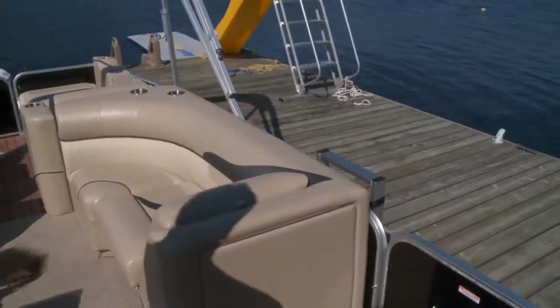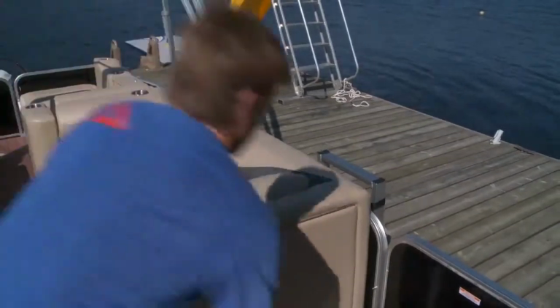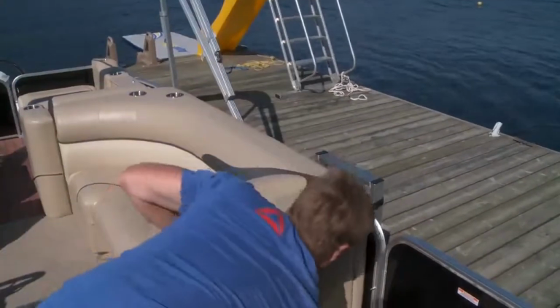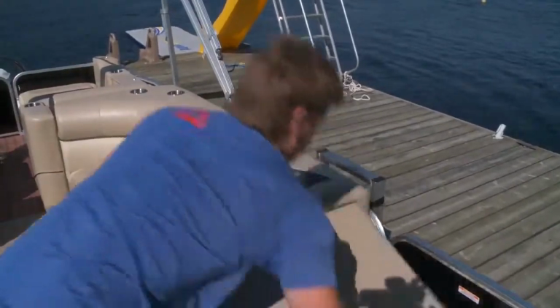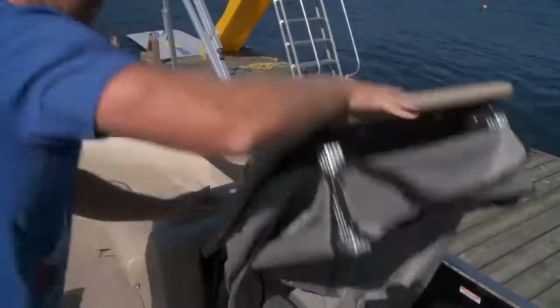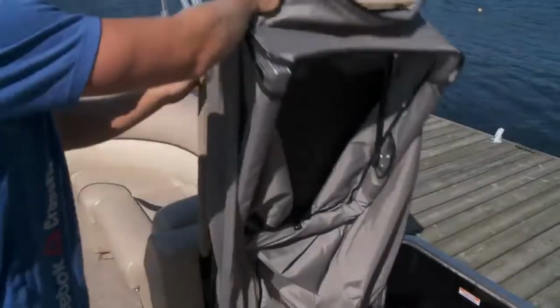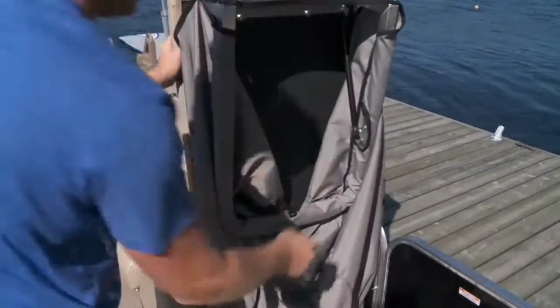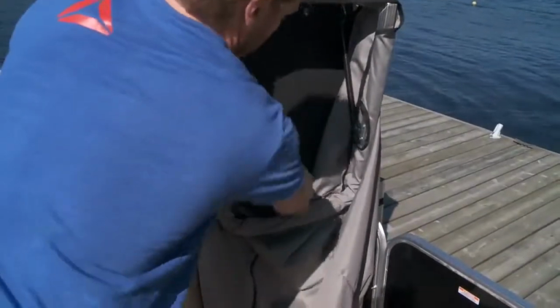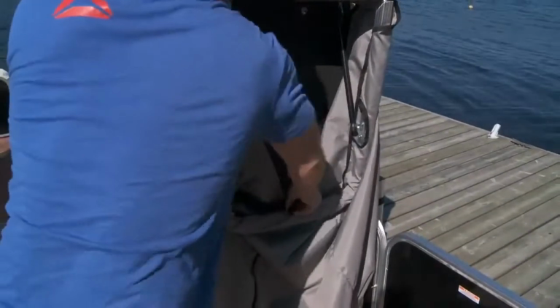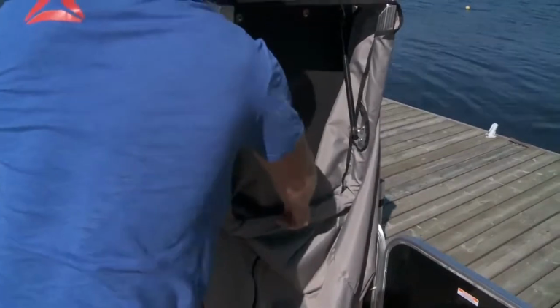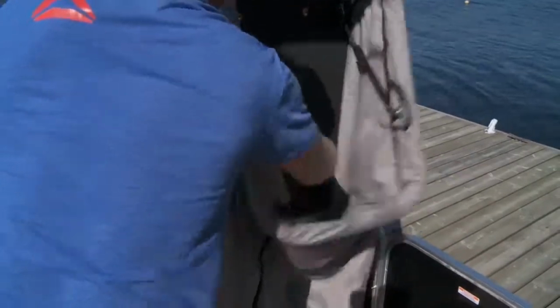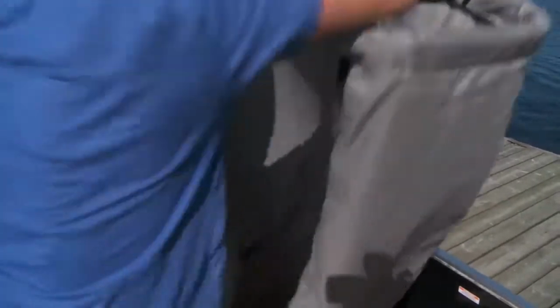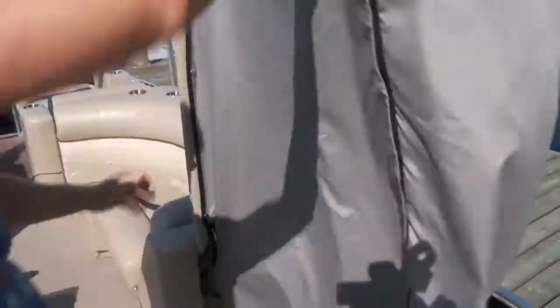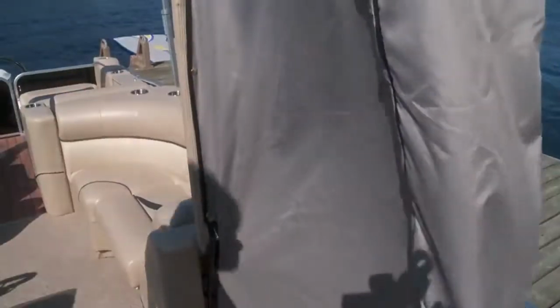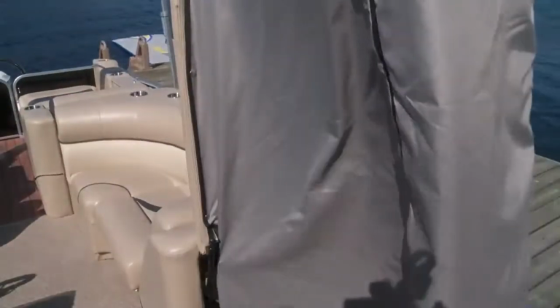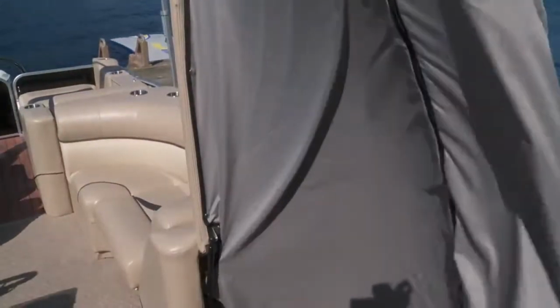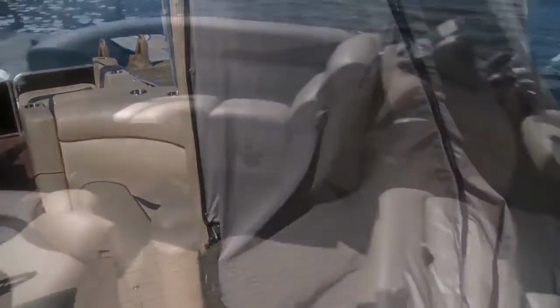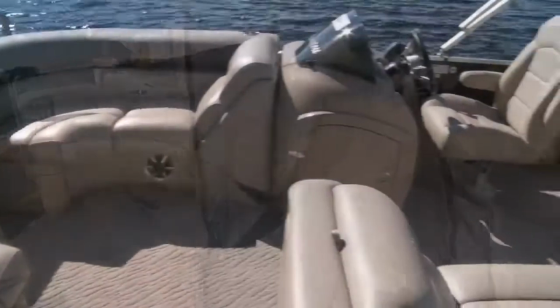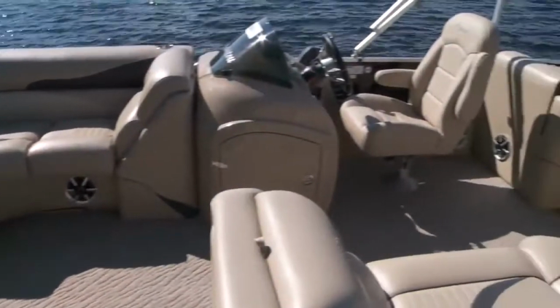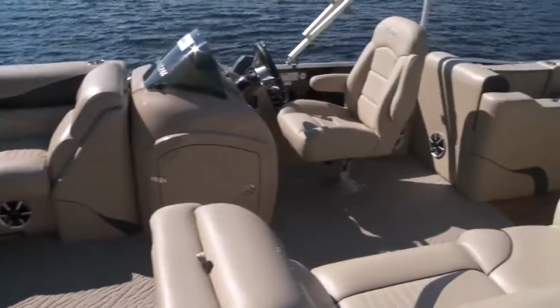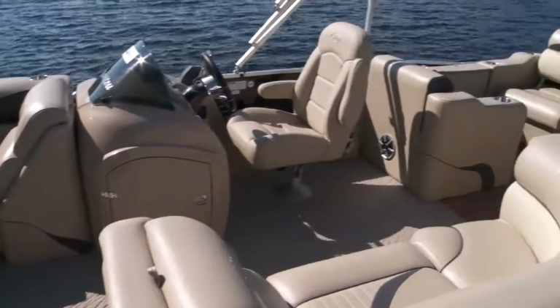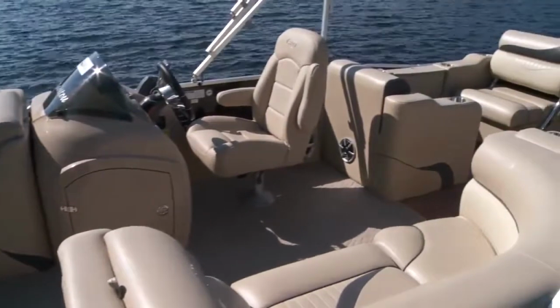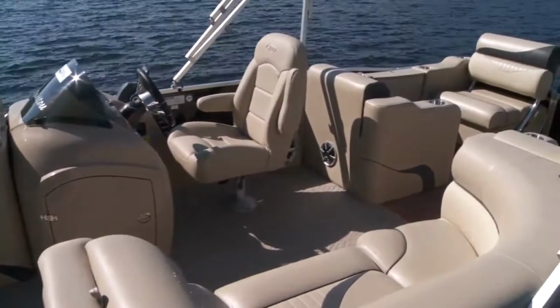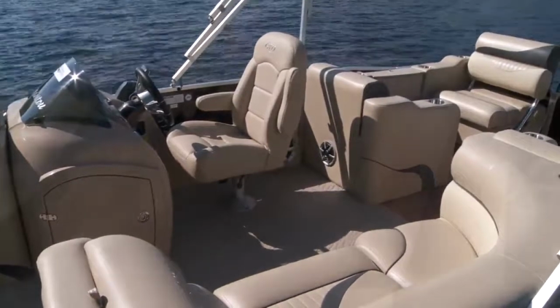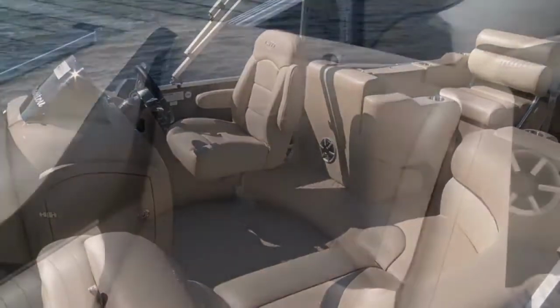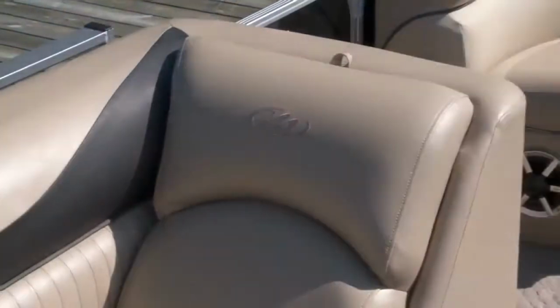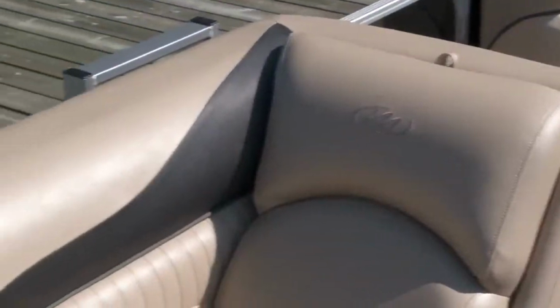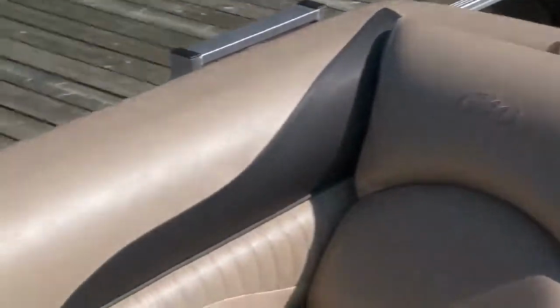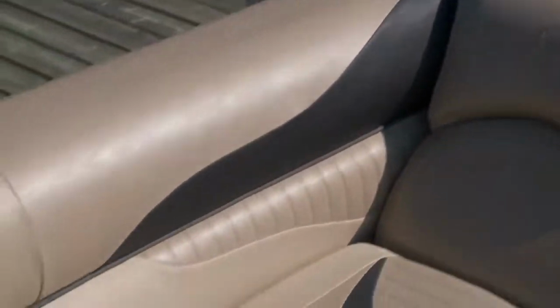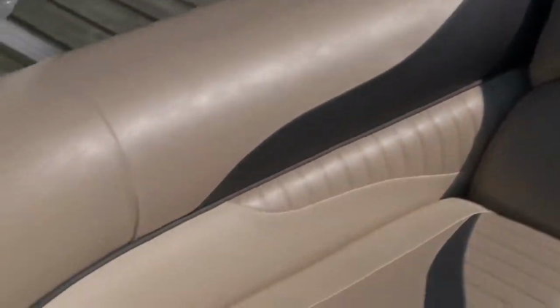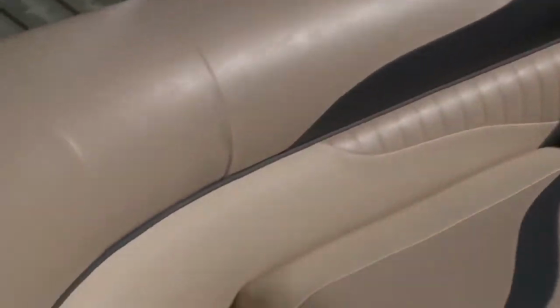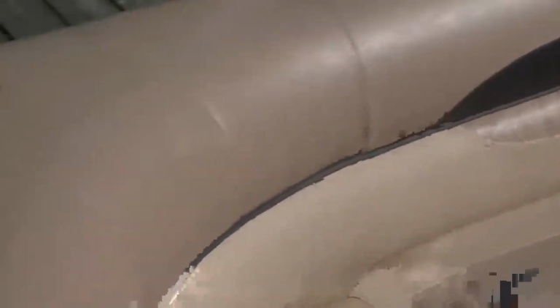Across the way, just aft of the side gate, a pop-up privacy station with curtain kit will be great for getting in and out of swimsuits on the fly. Stretching back from here, there's a portside lounge across from the helm seat, so the captain can have some company when the Oasis is cruising.